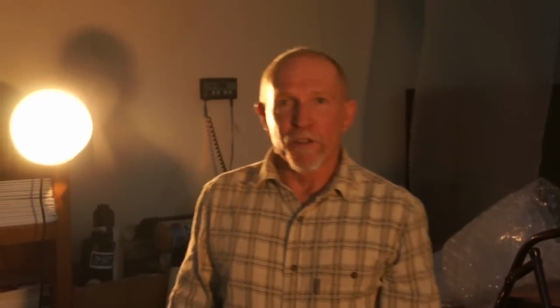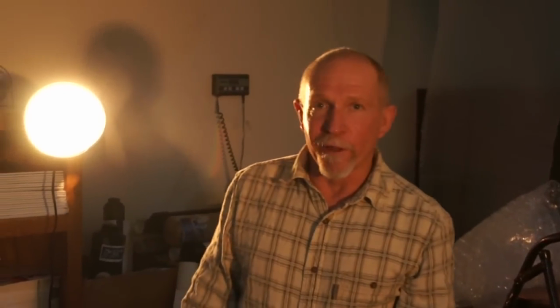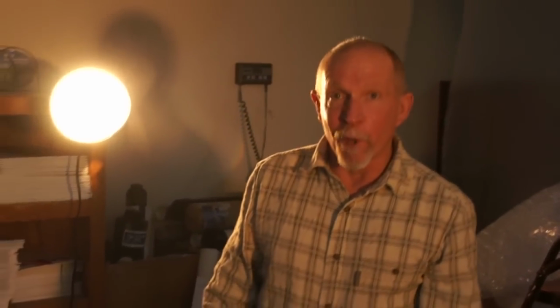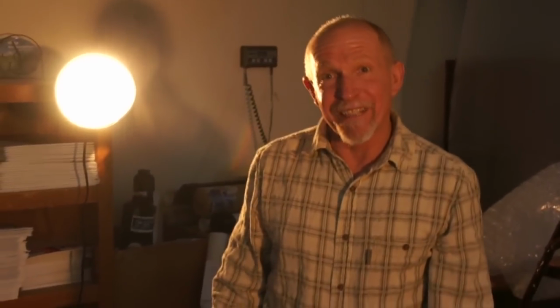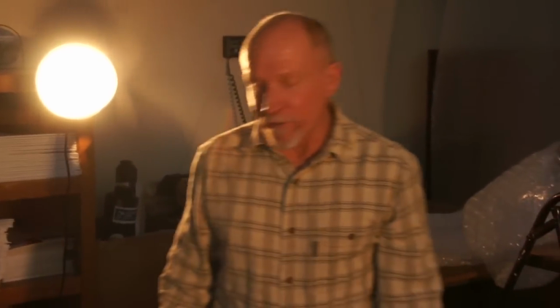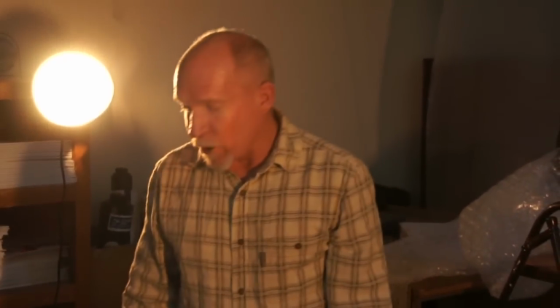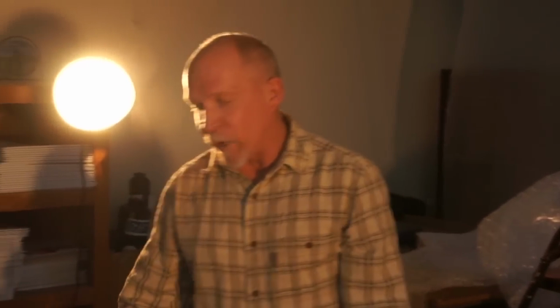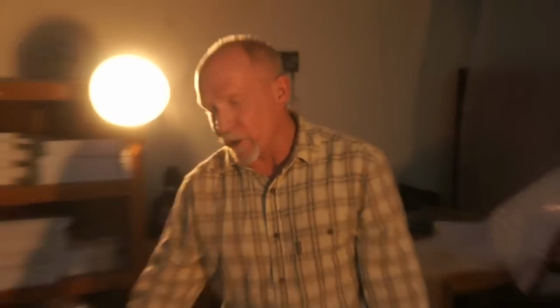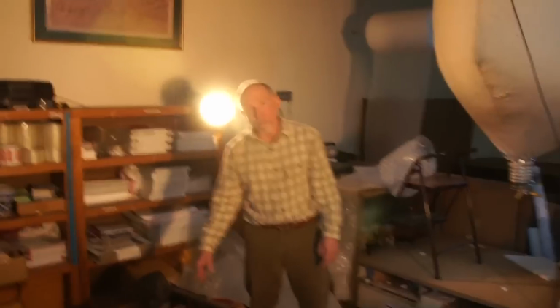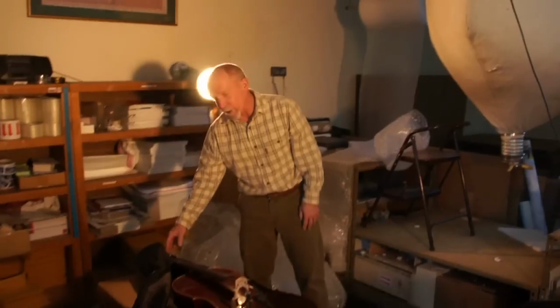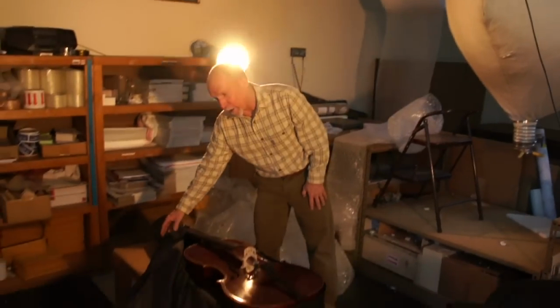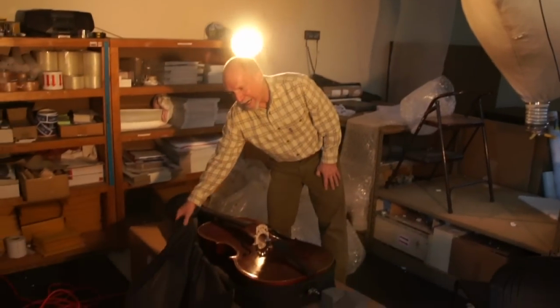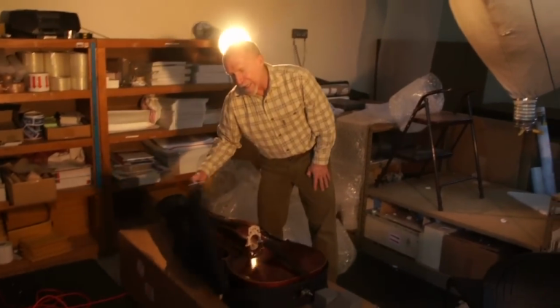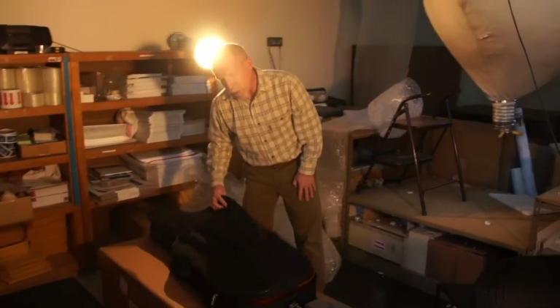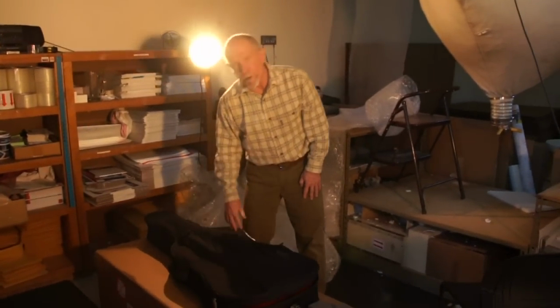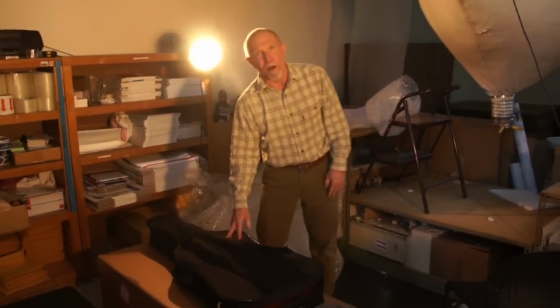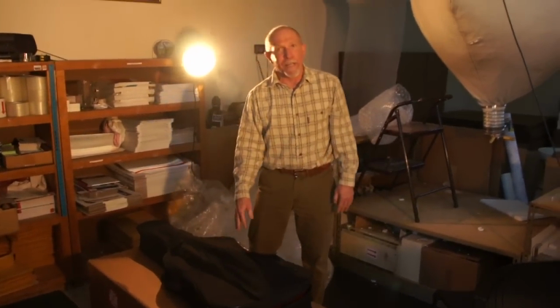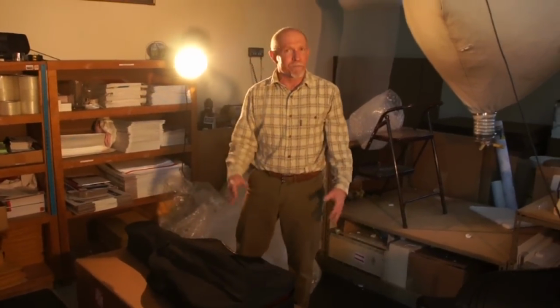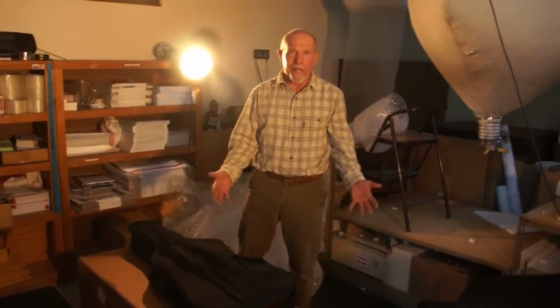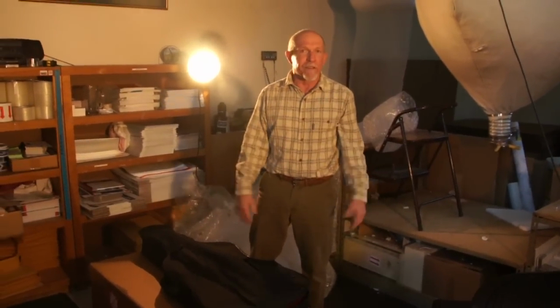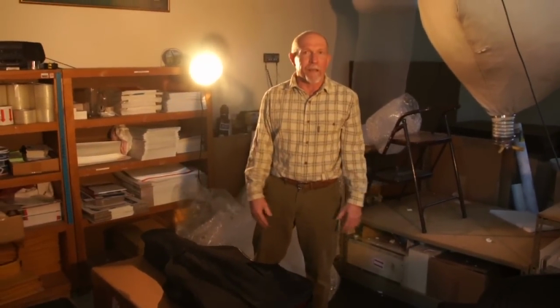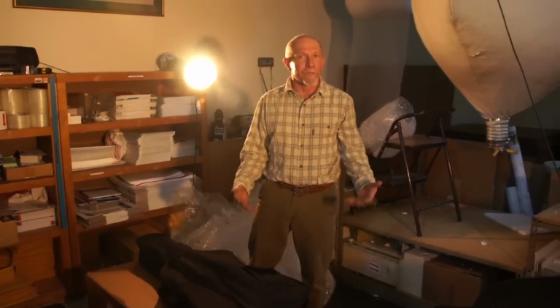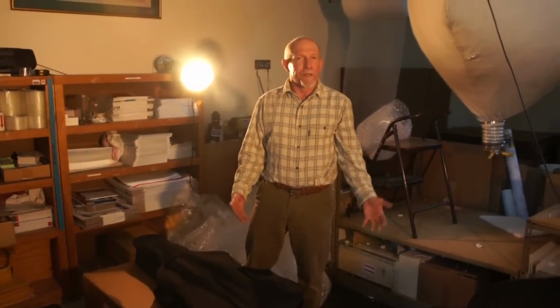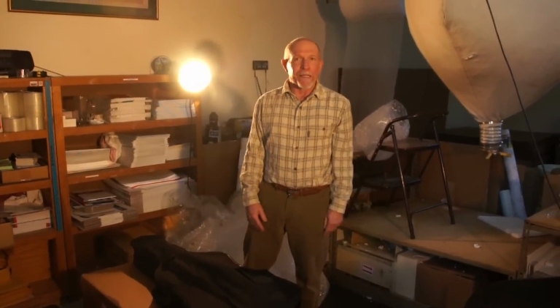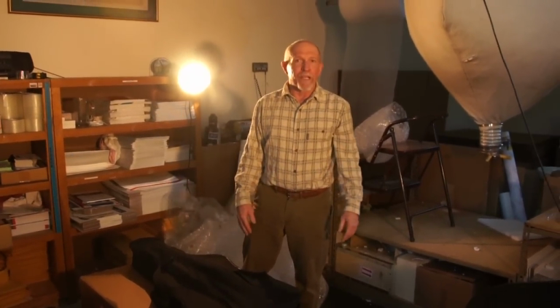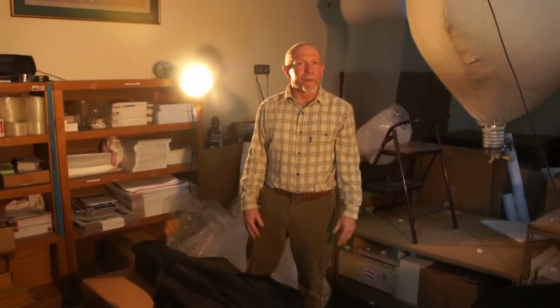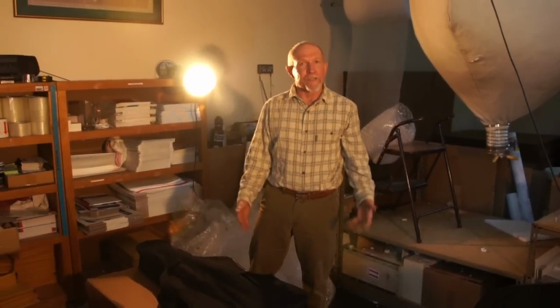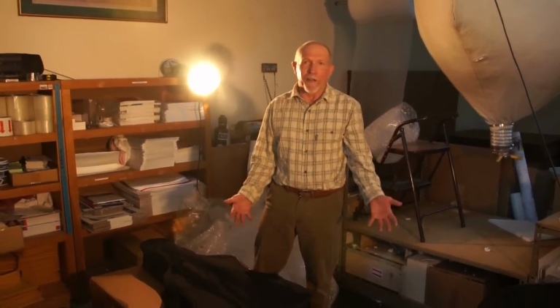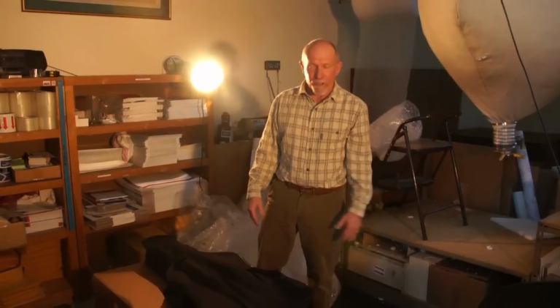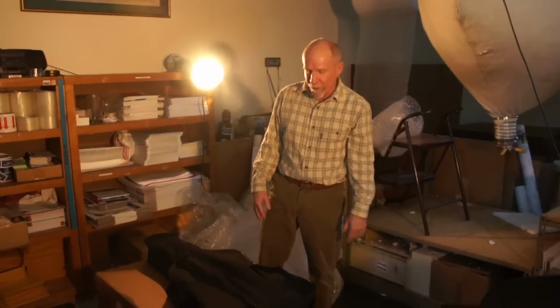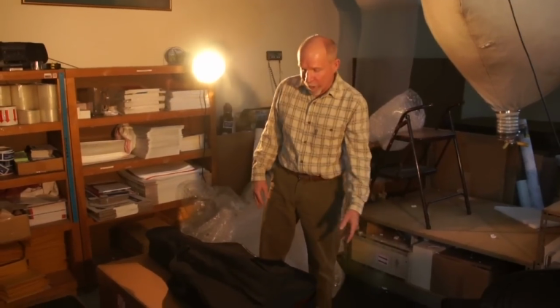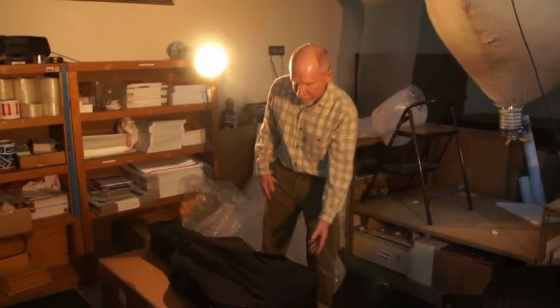For the purposes of this video, I'm going to use a cello in a soft bag. If you're using a hard case, basically the same things would apply — it's just a hard case rather than a soft case.